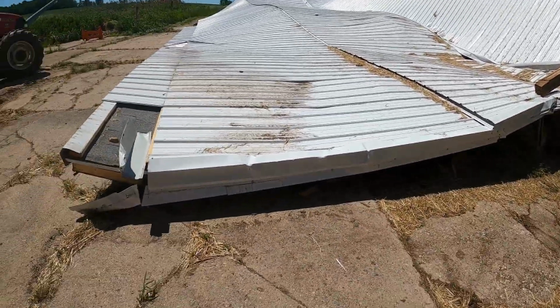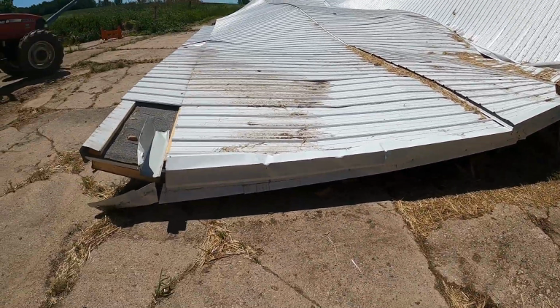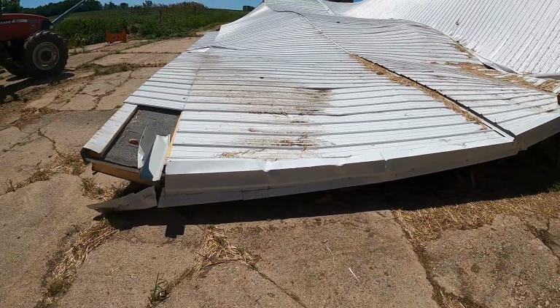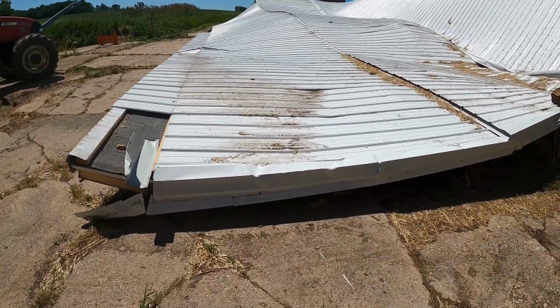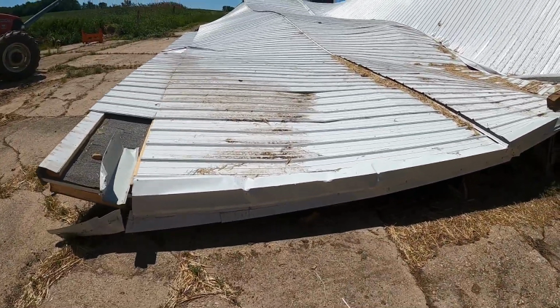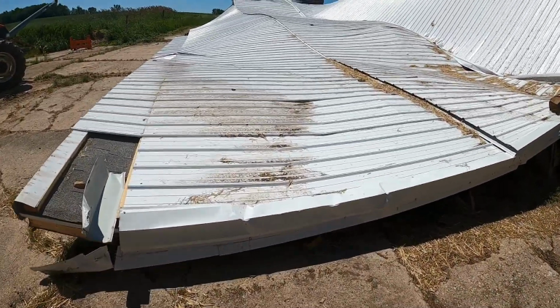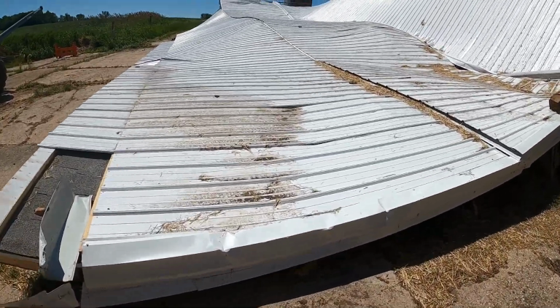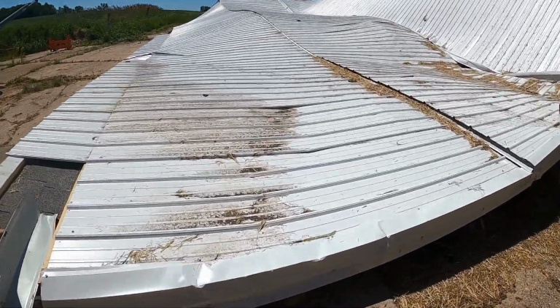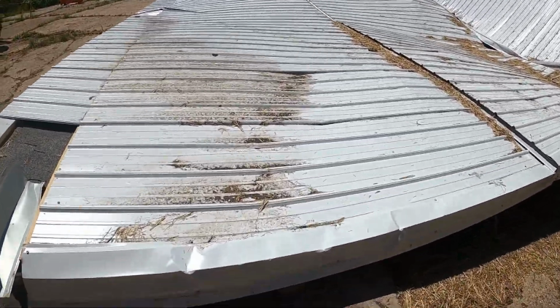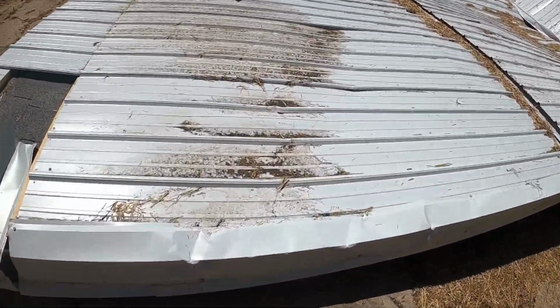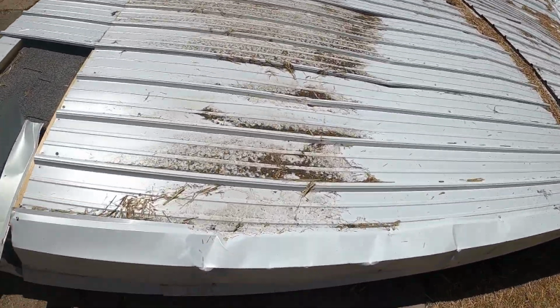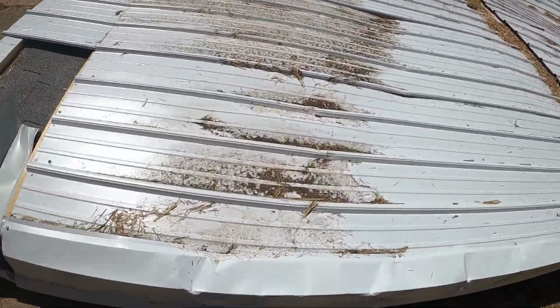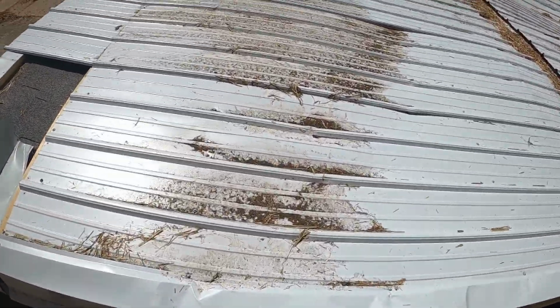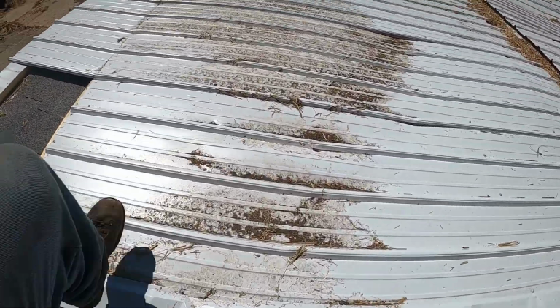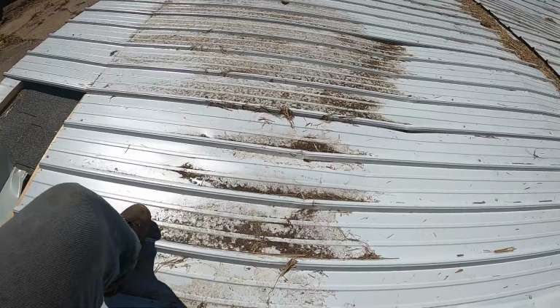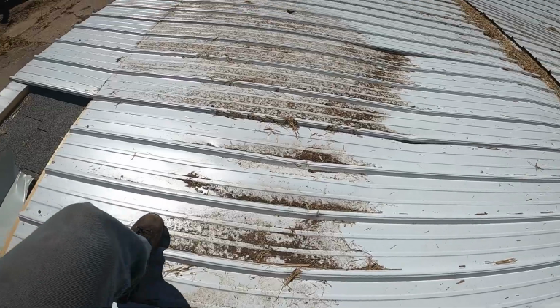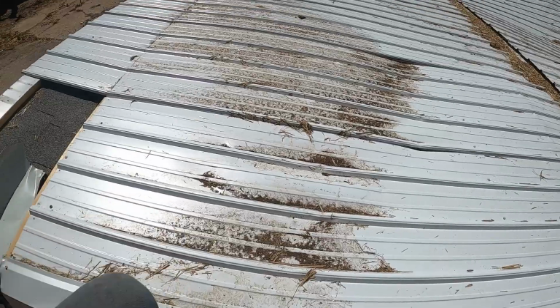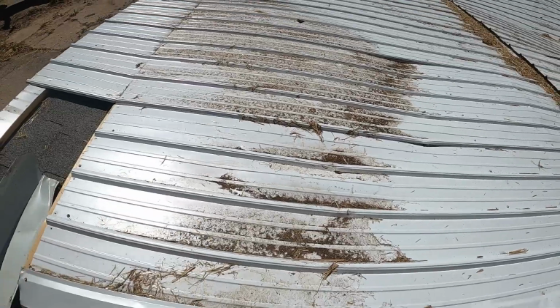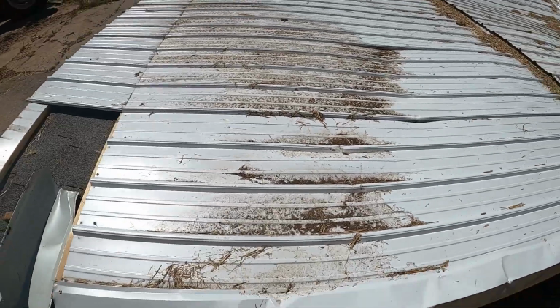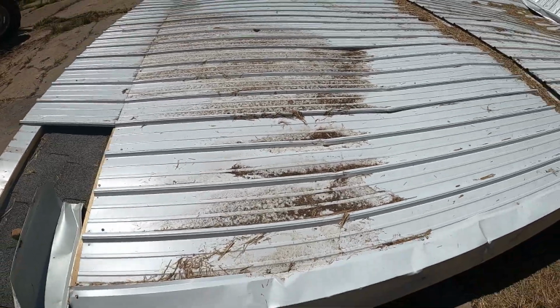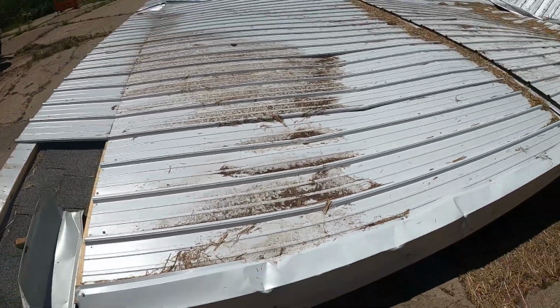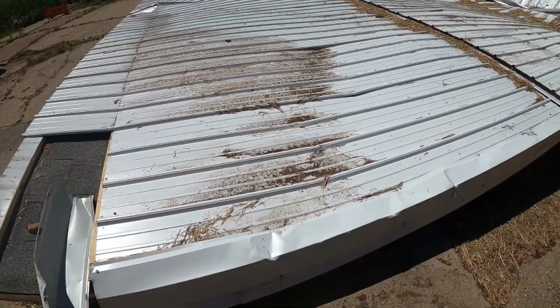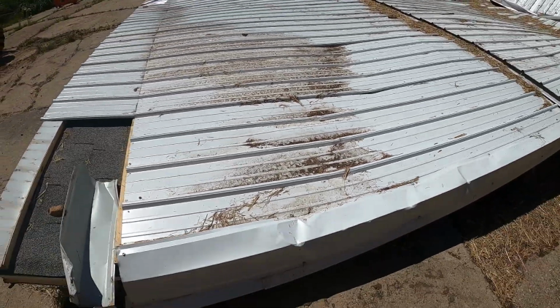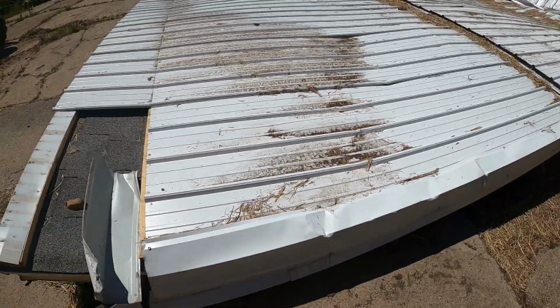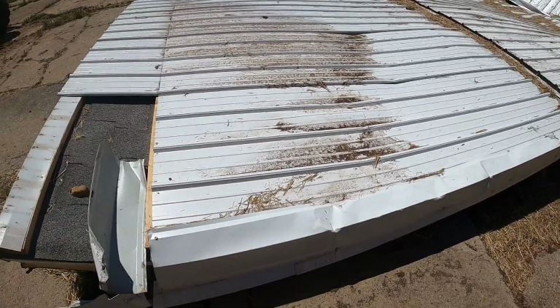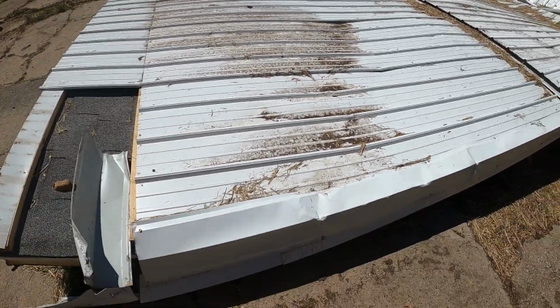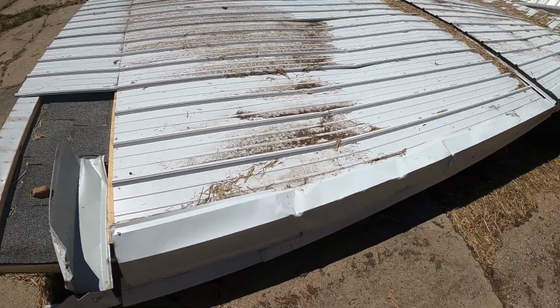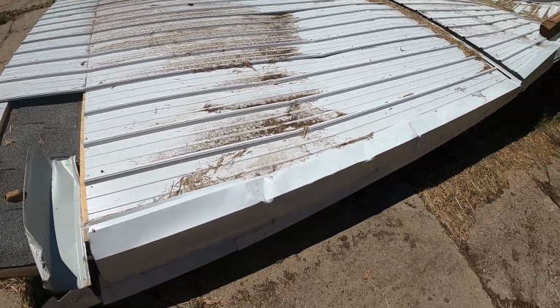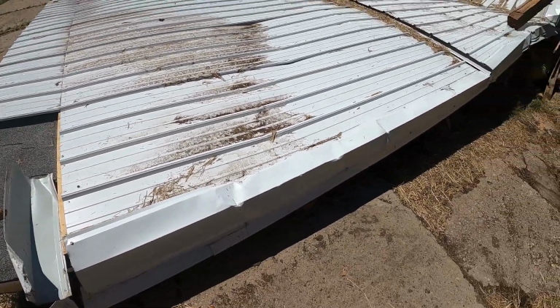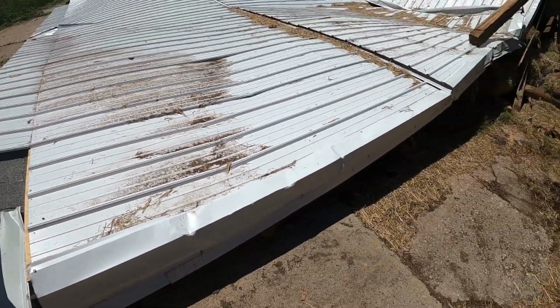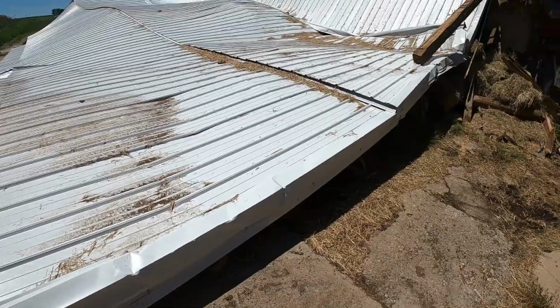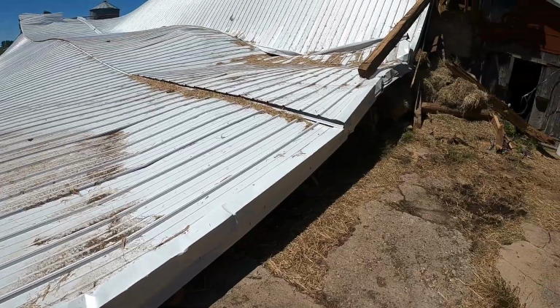My brother-in-law is going to come down and grab some of the steel. So I might start — go get an impact driver and start taking screws out for that.